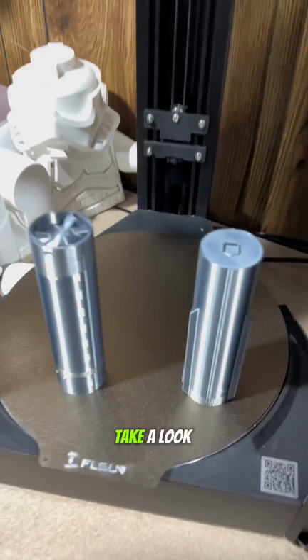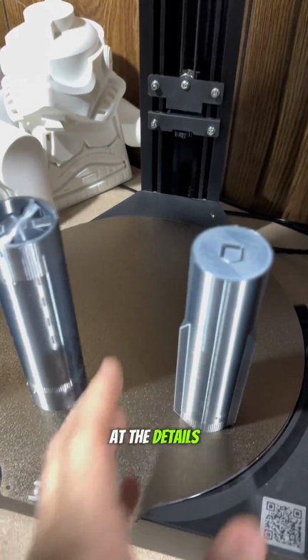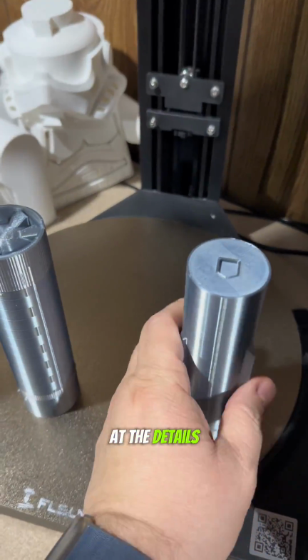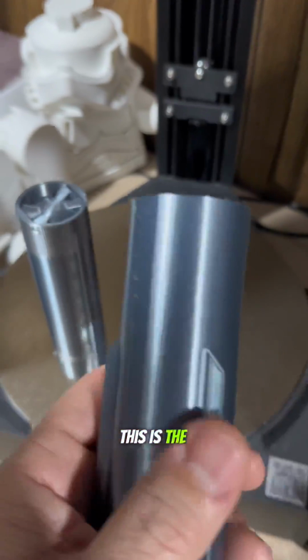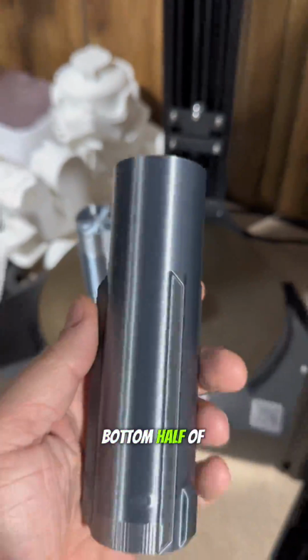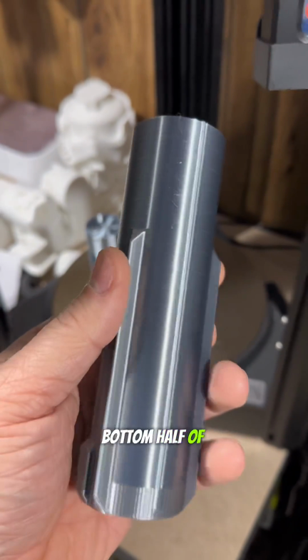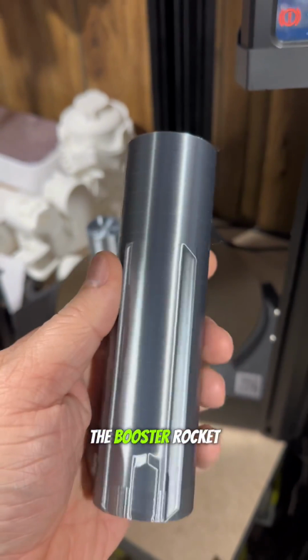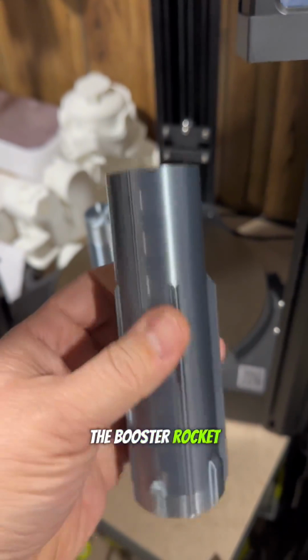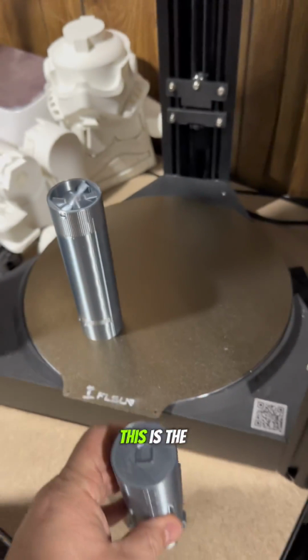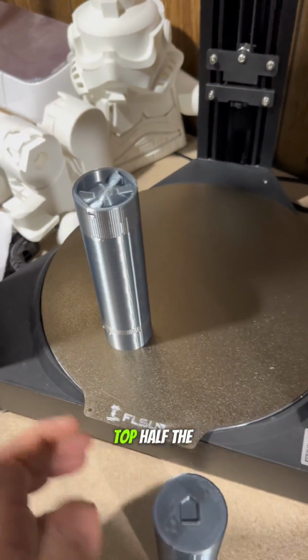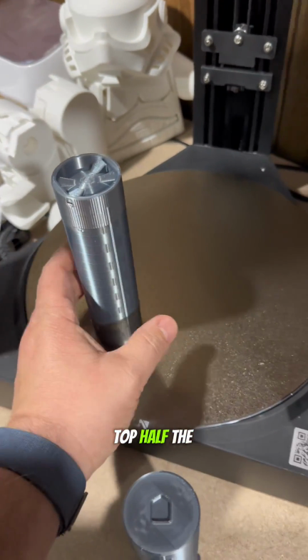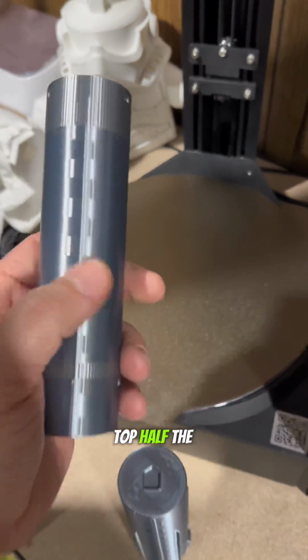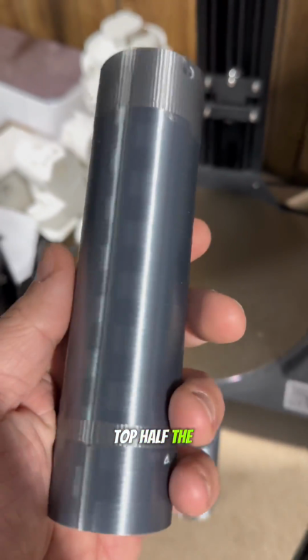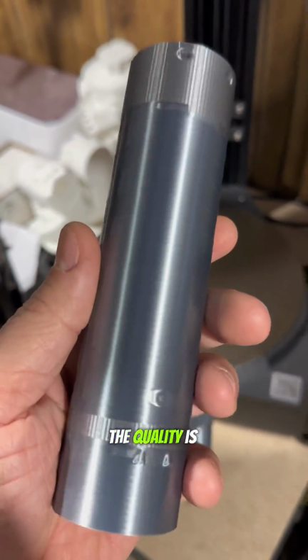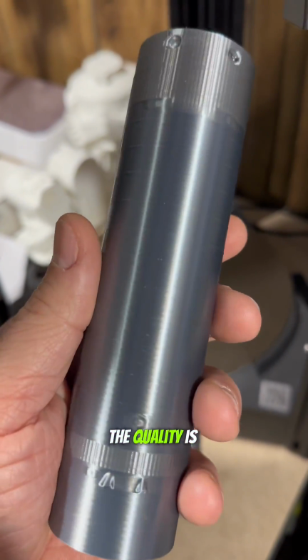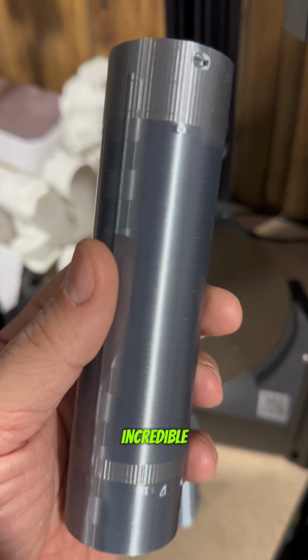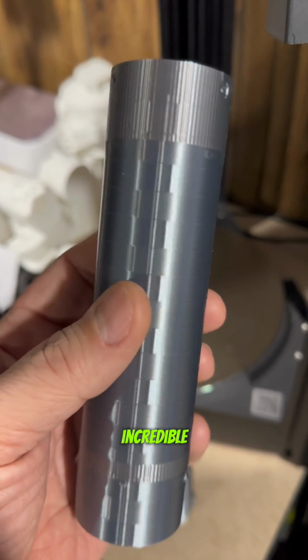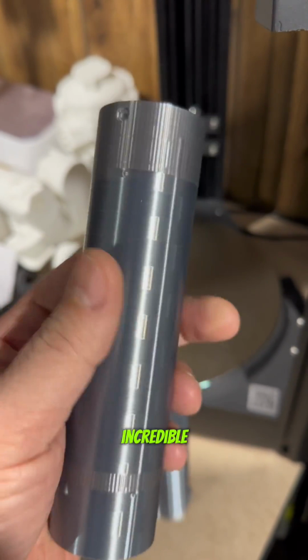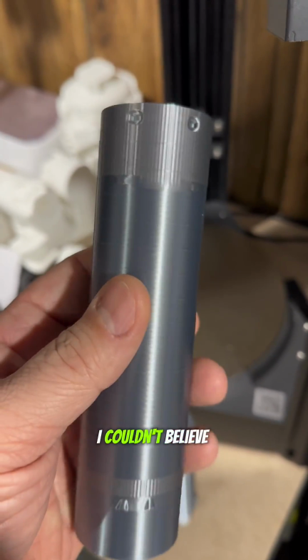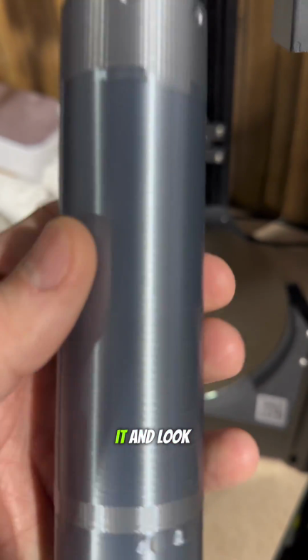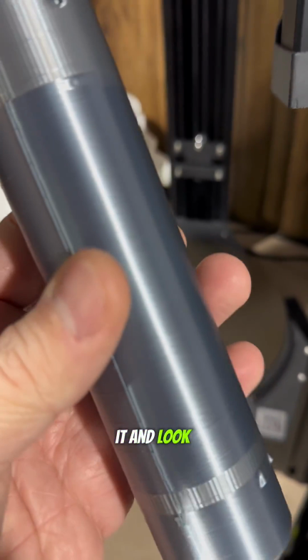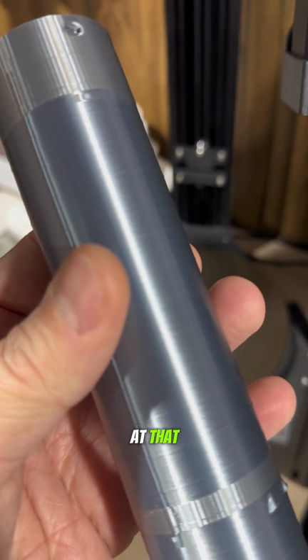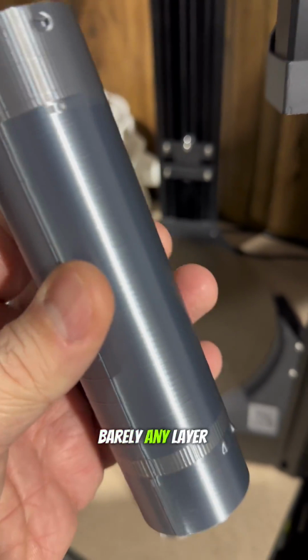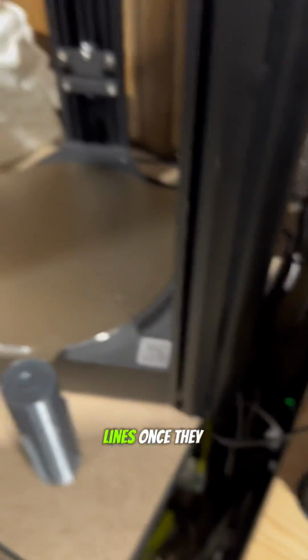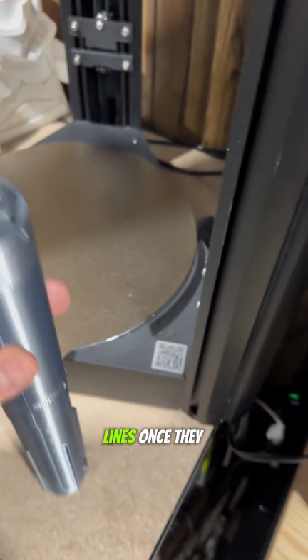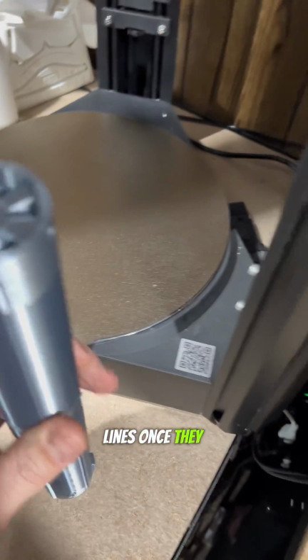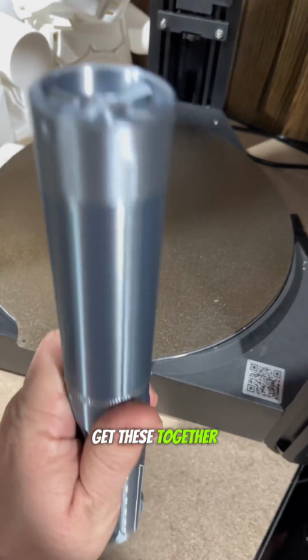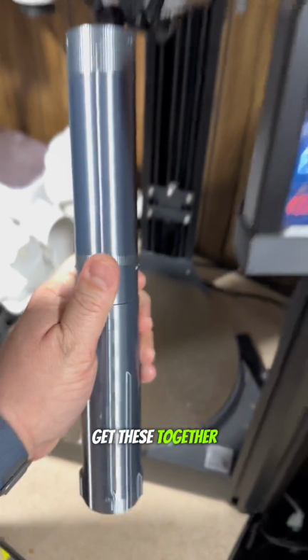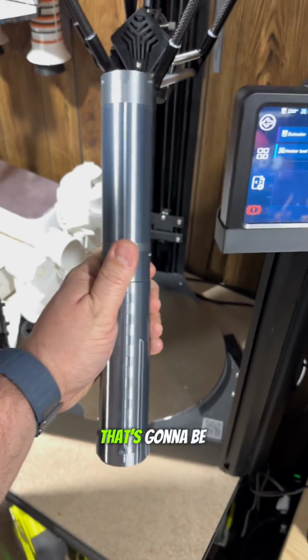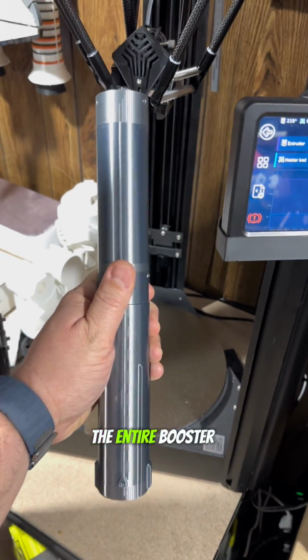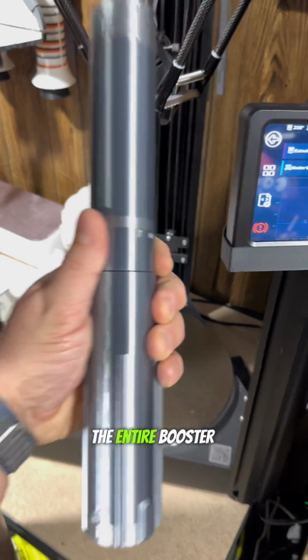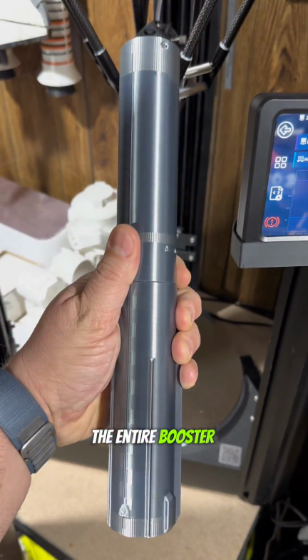Take a look at the details. This is the bottom half of the booster rocket. This is the top half. The quality is incredible — I couldn't believe it. Barely any layer lines. Once I get these together, that's going to be the entire booster rocket.